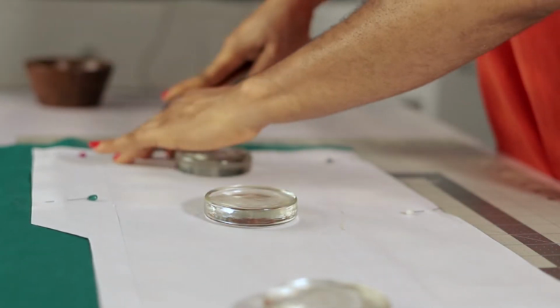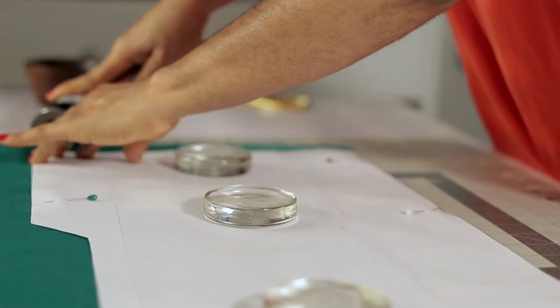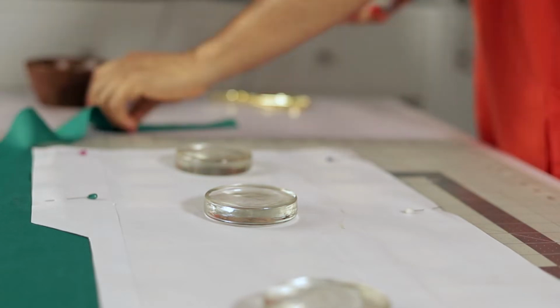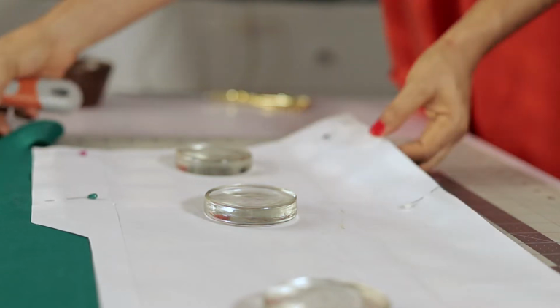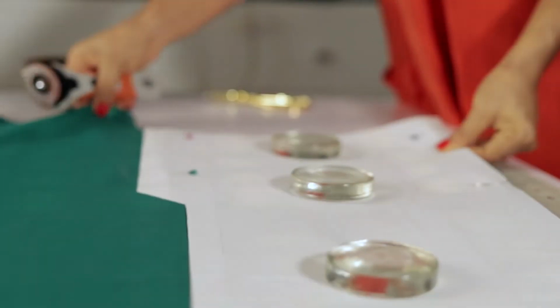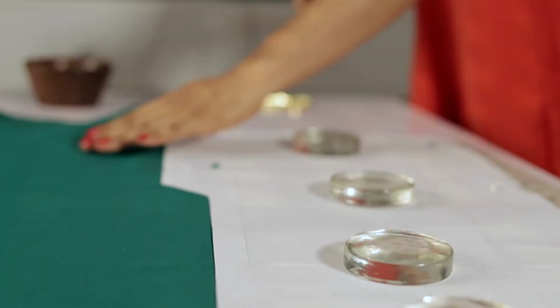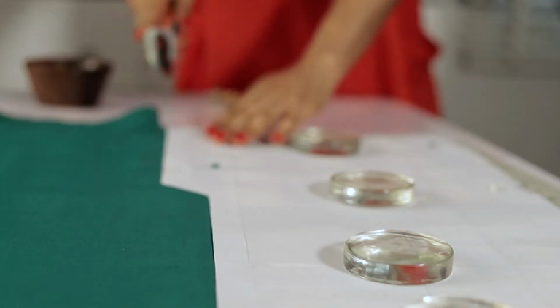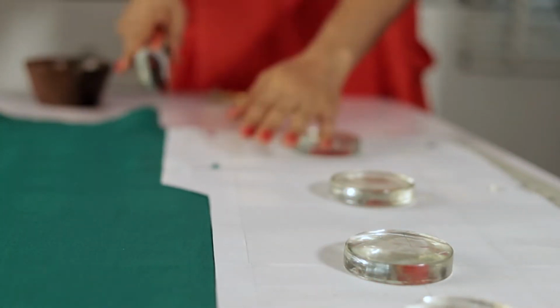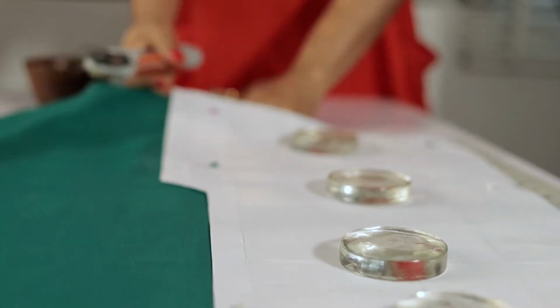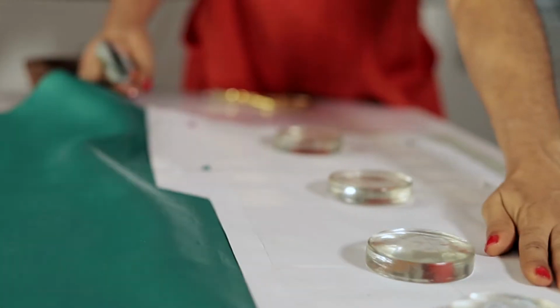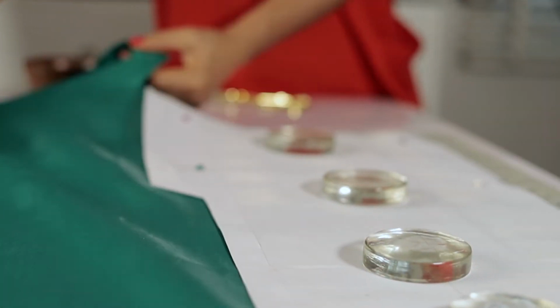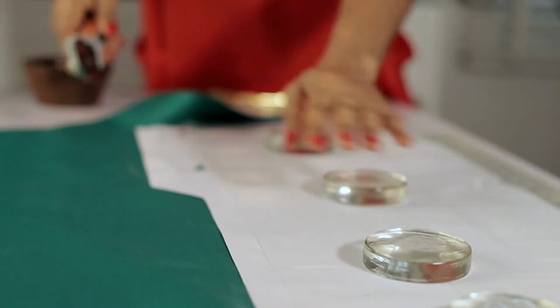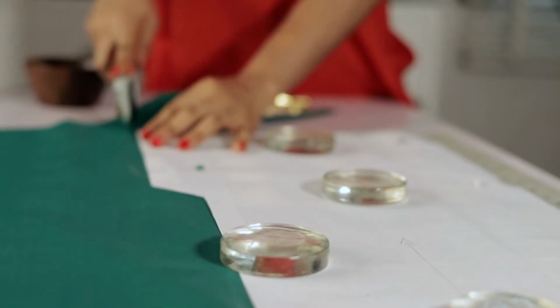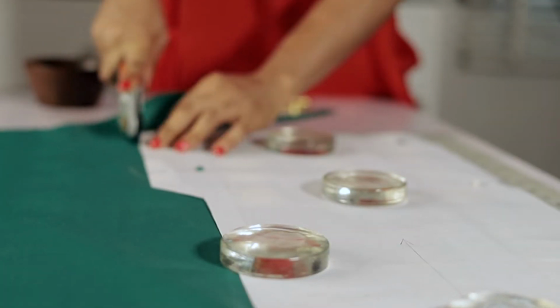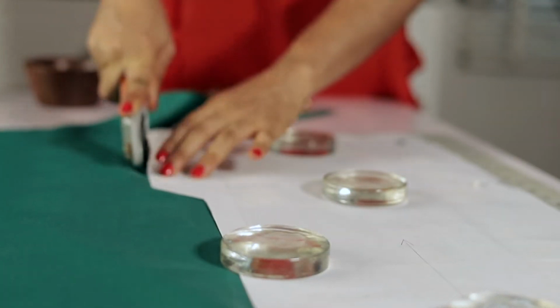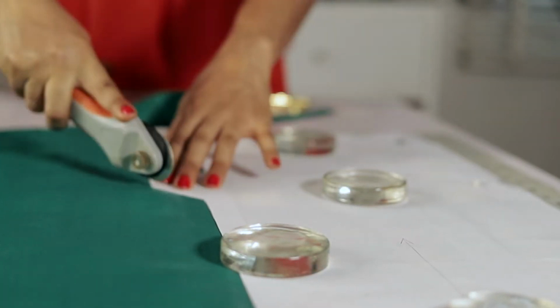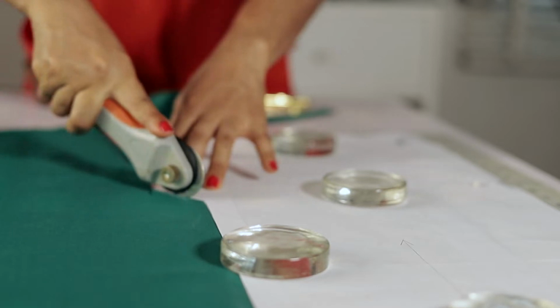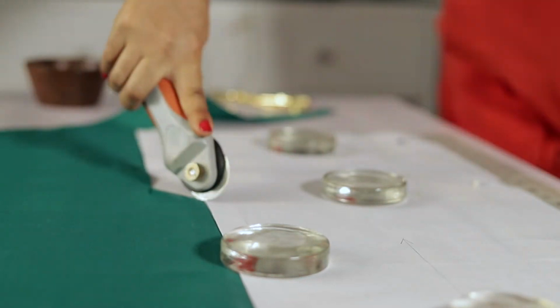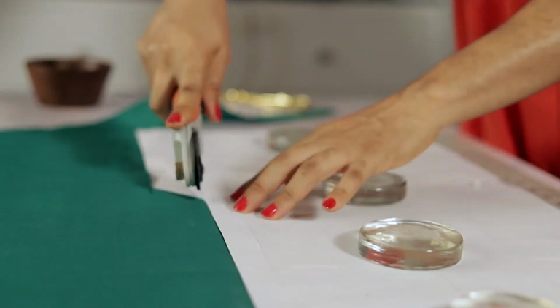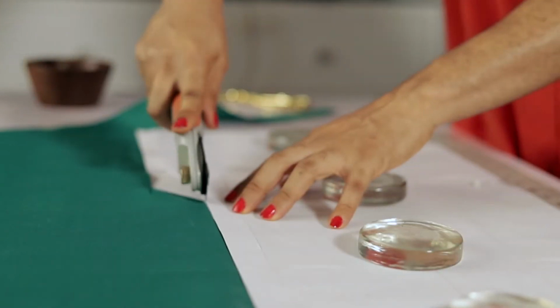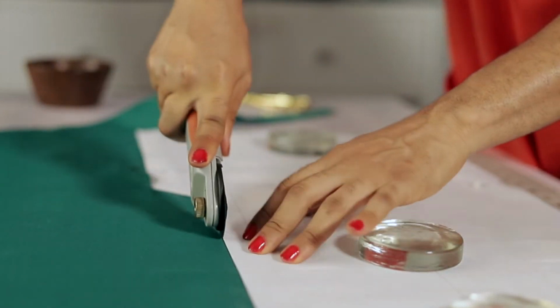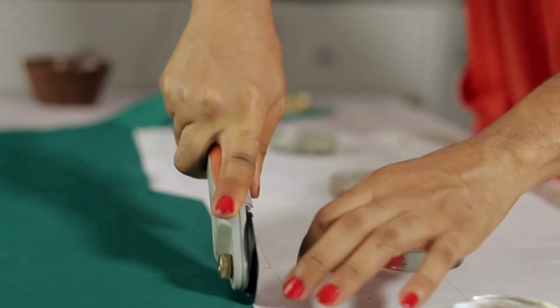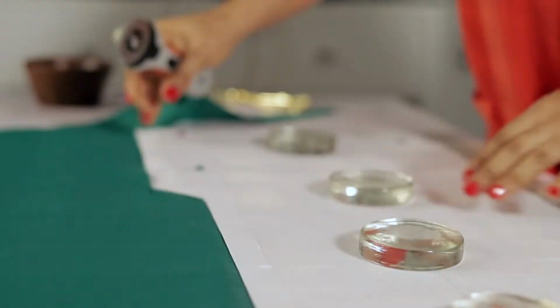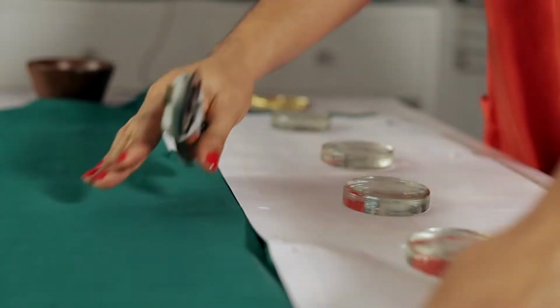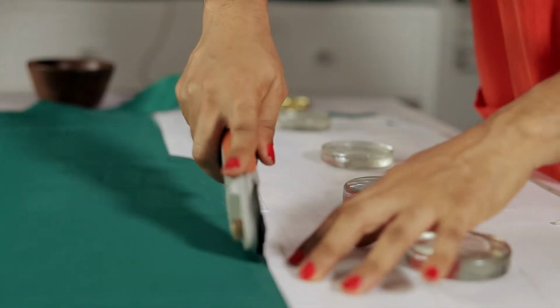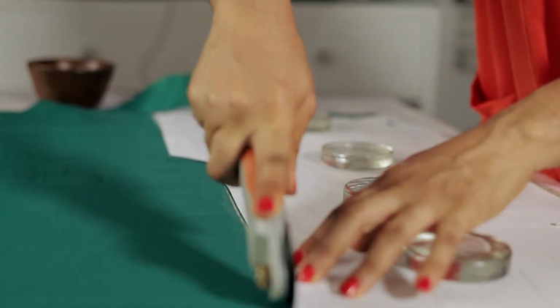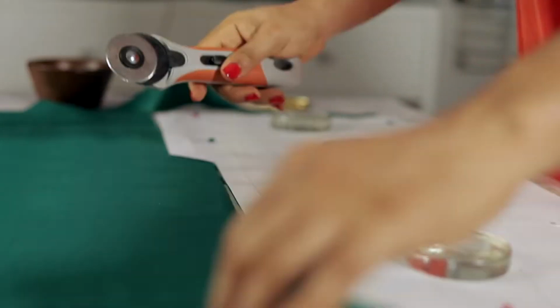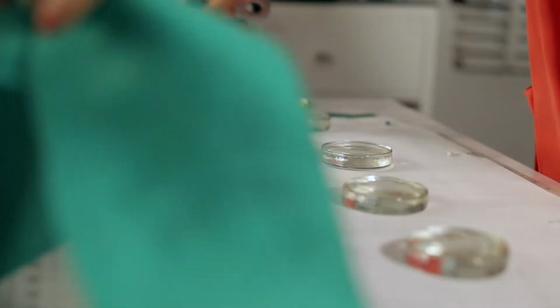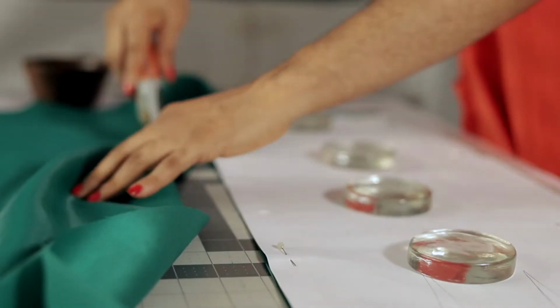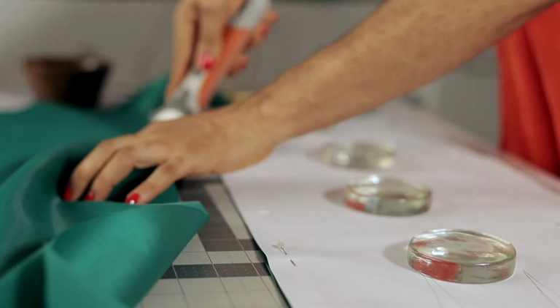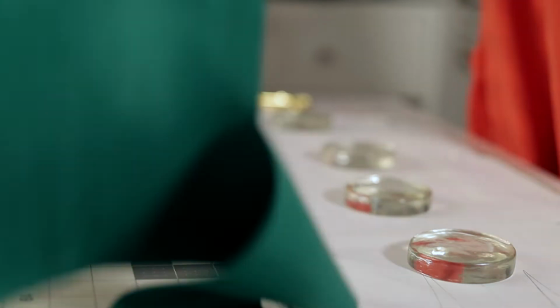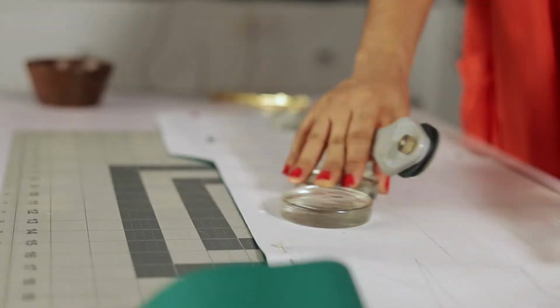So after cutting, I will end up with three pieces: a full front piece and two separate back pieces. Eventually, I'll cut out the exact same thing for the lining, so it will end up being six pieces in total.